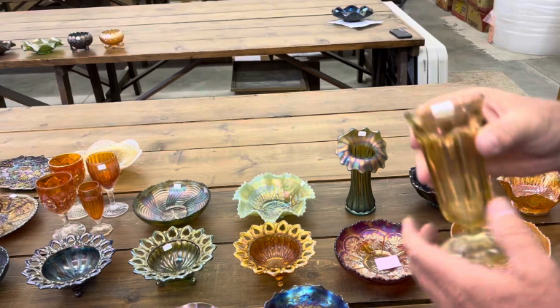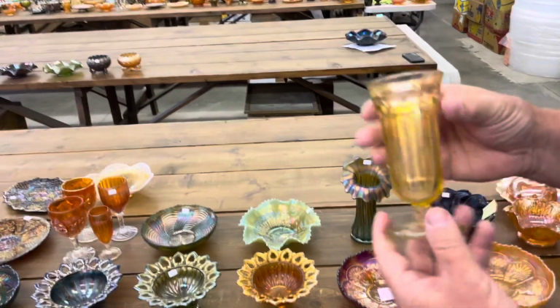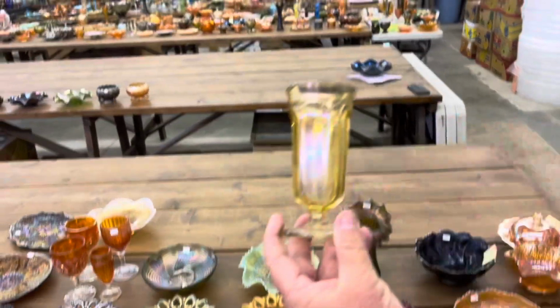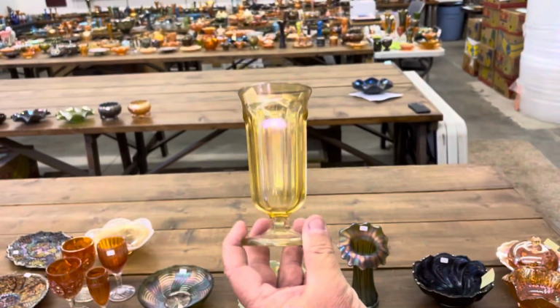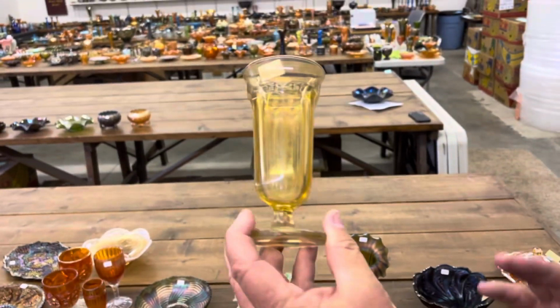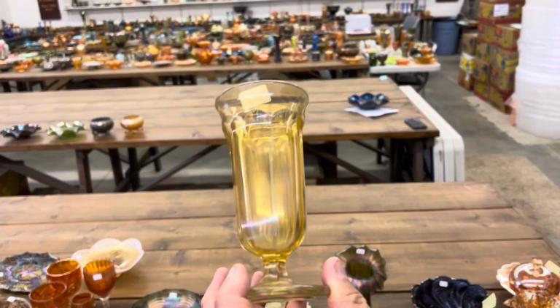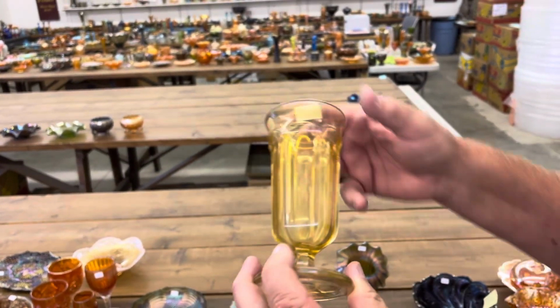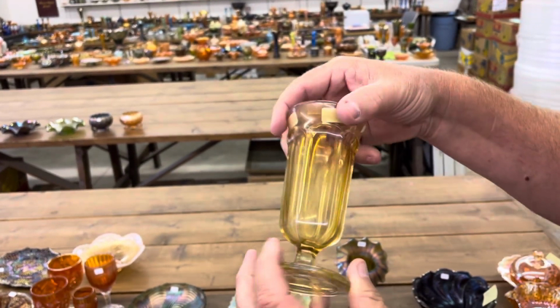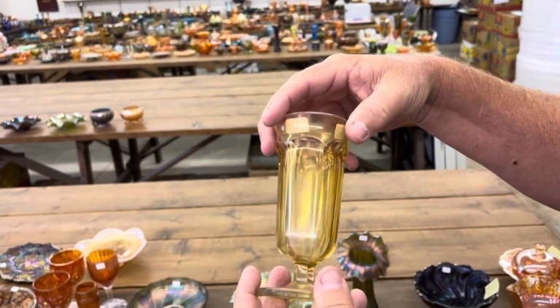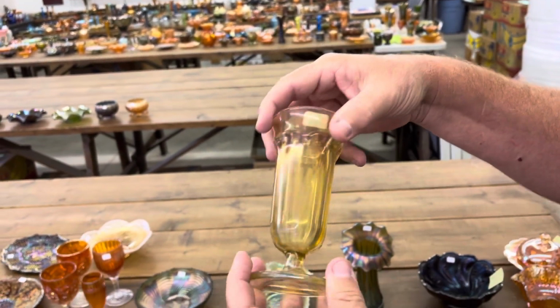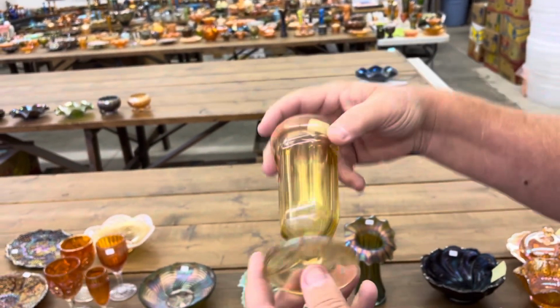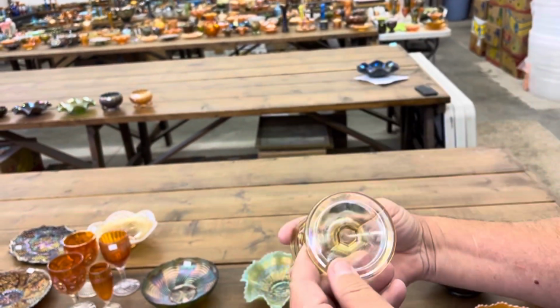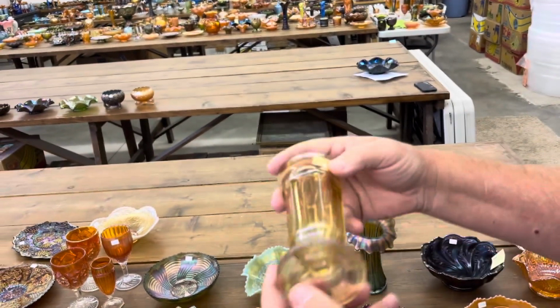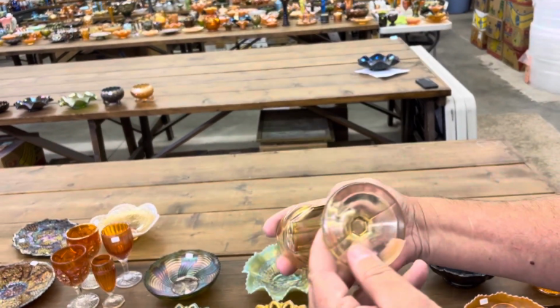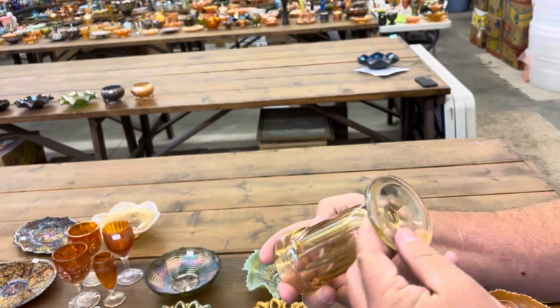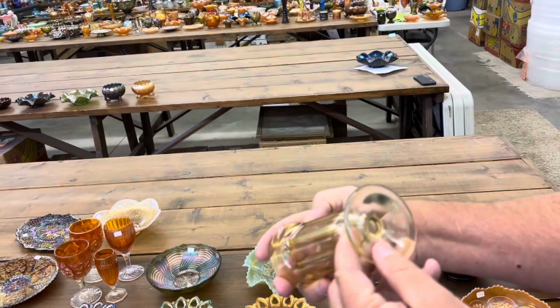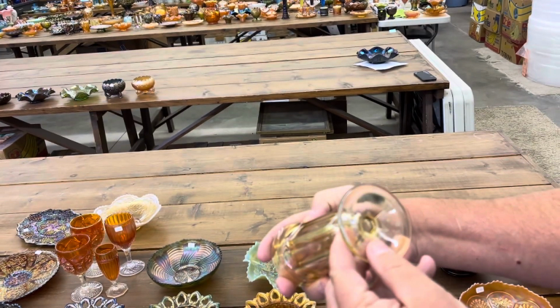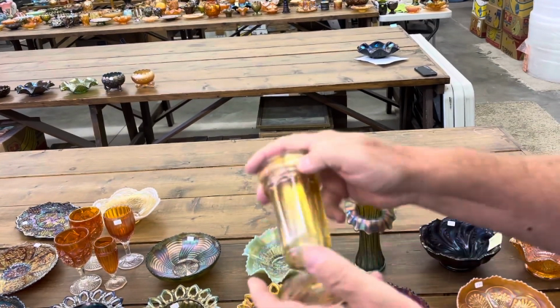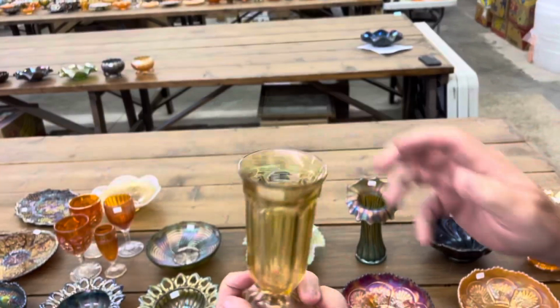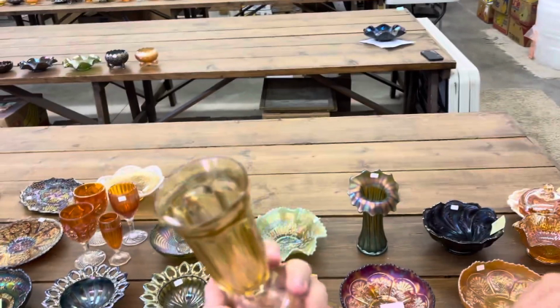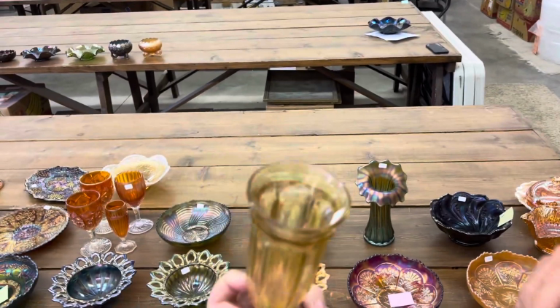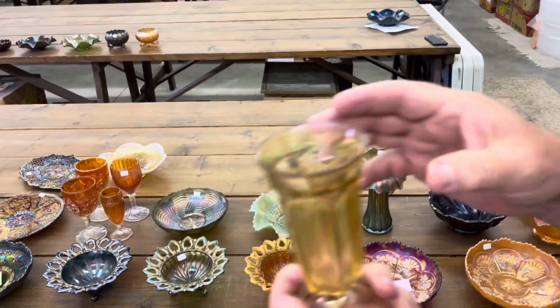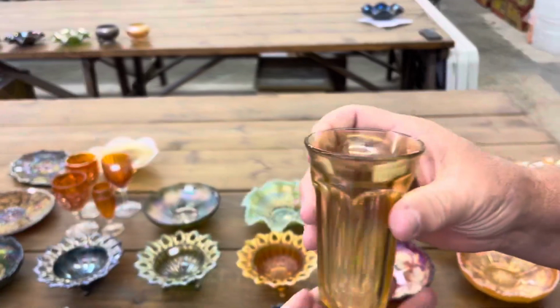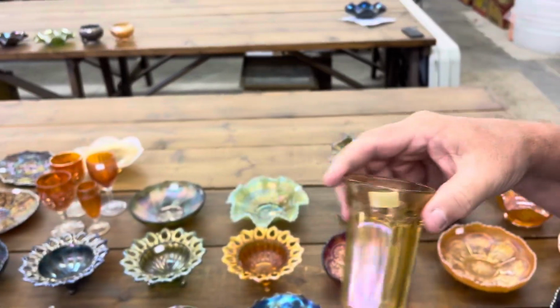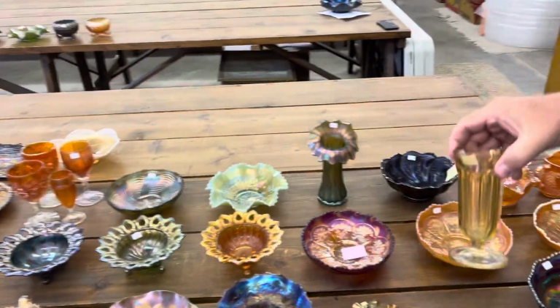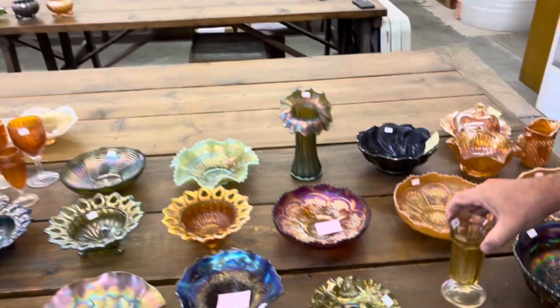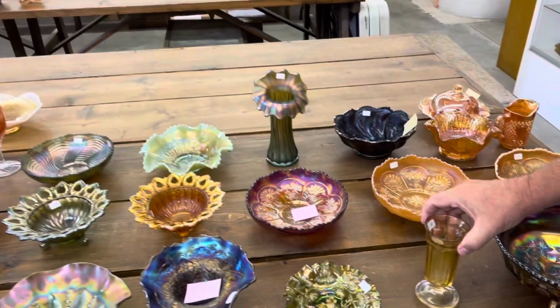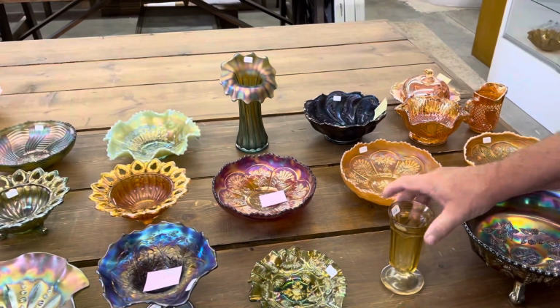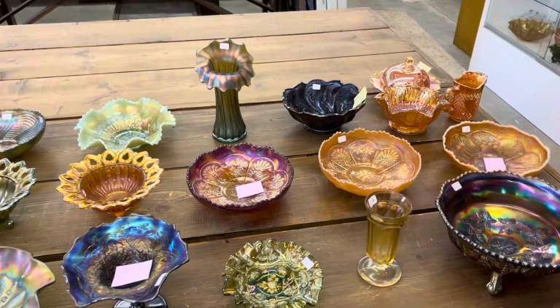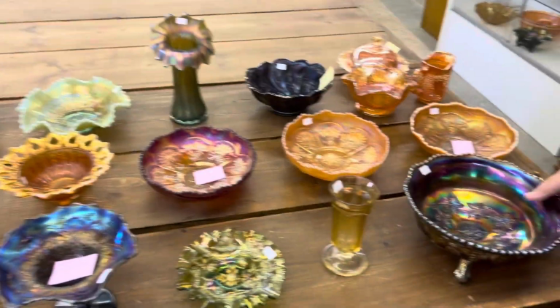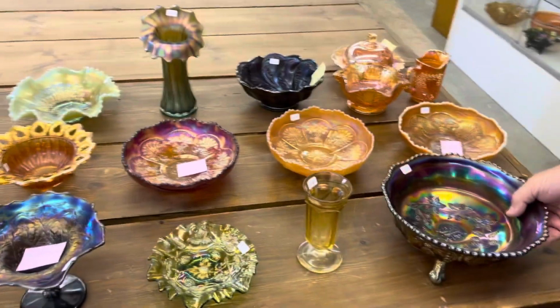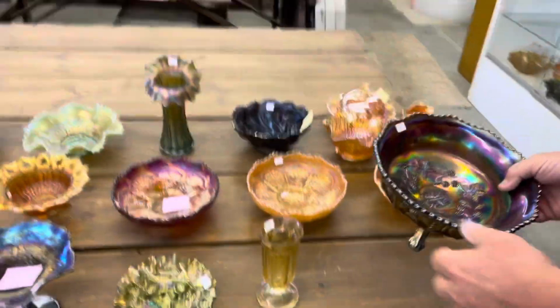This is Imperial's Colonial — it's an odd little vase. There's probably not many of those around. I always like to use that for flowers.